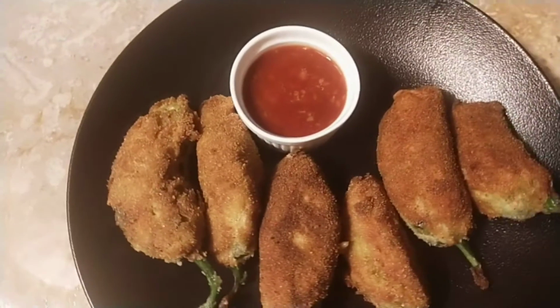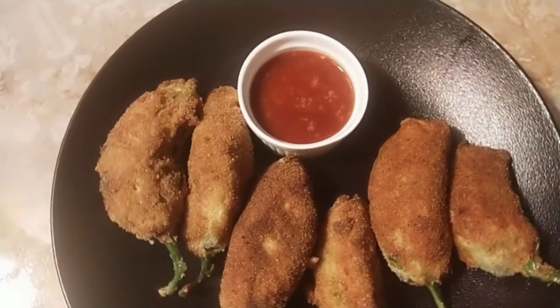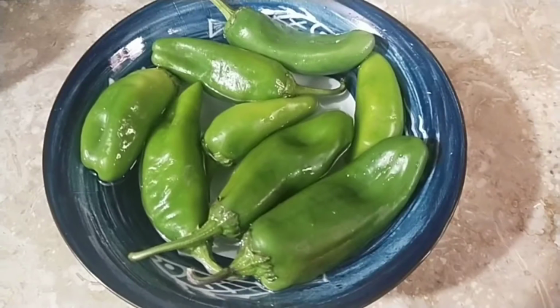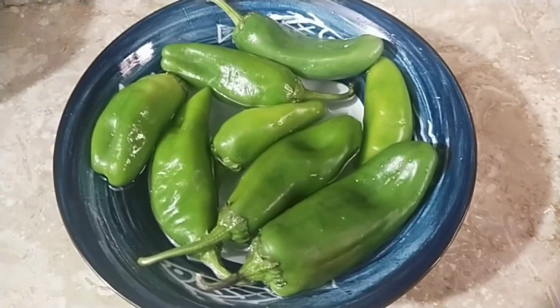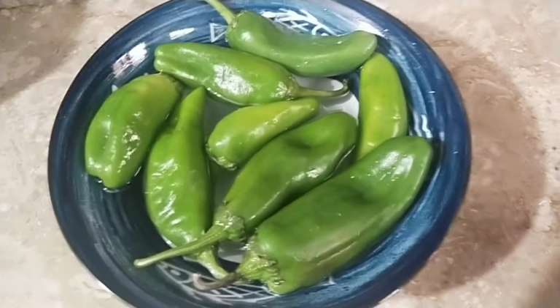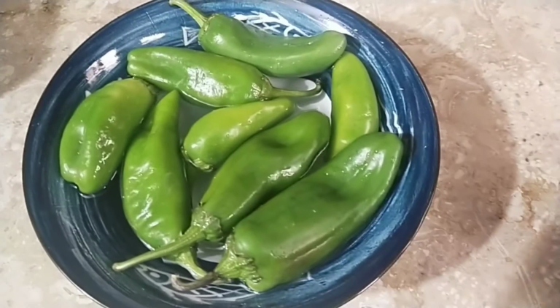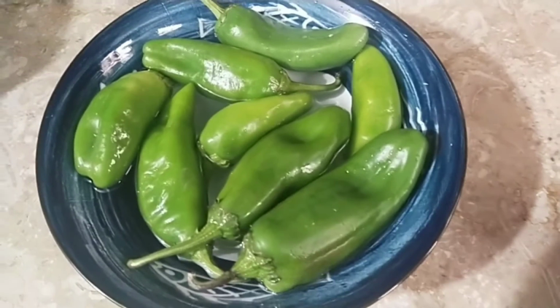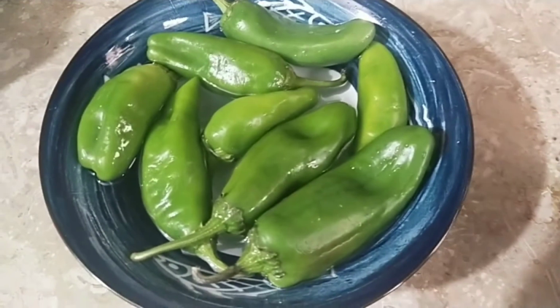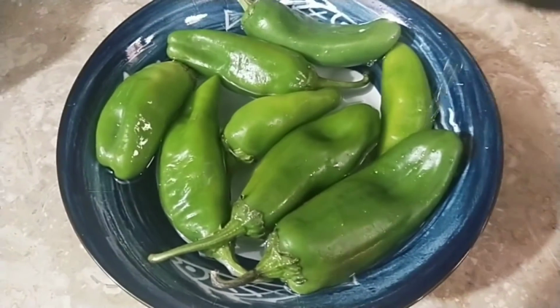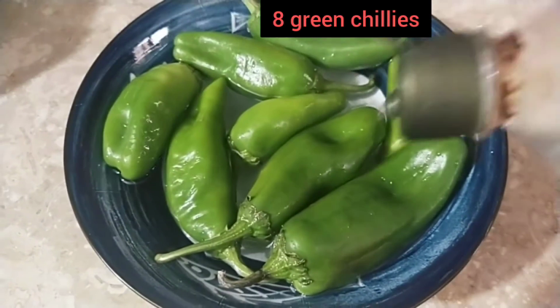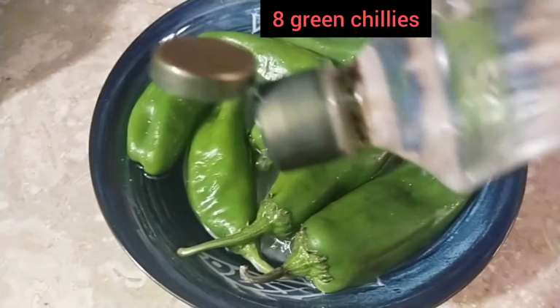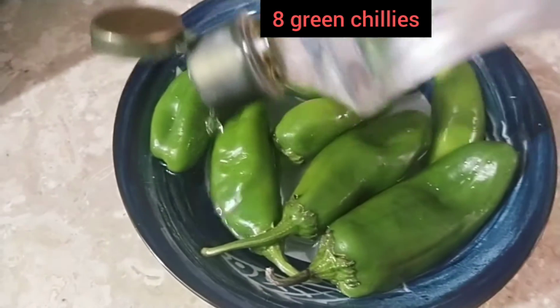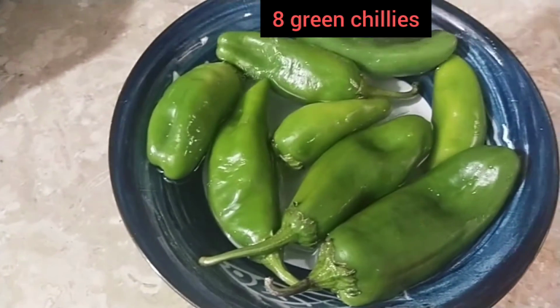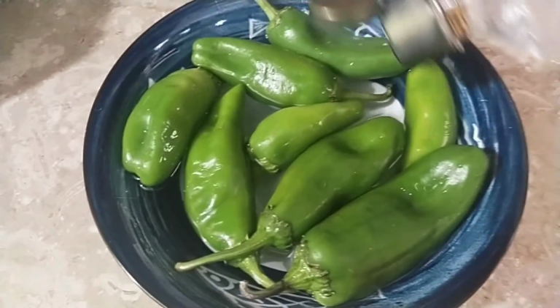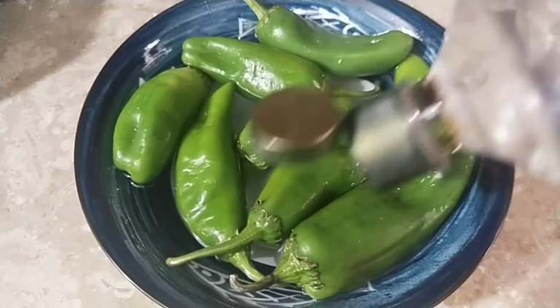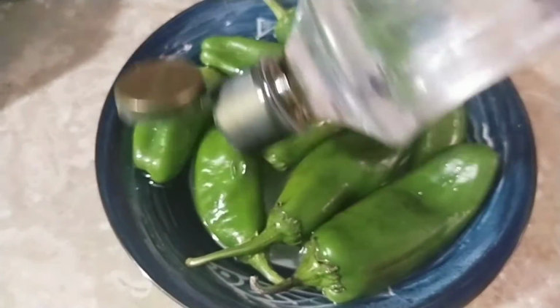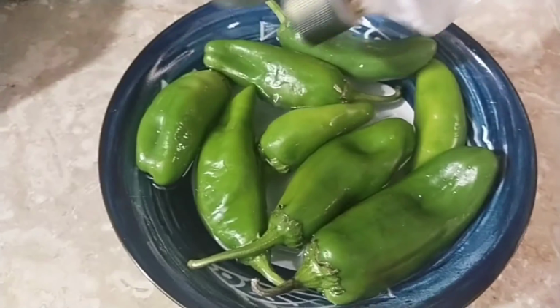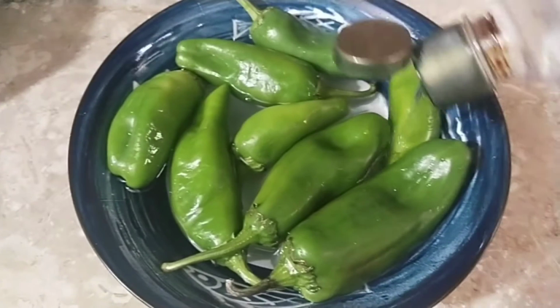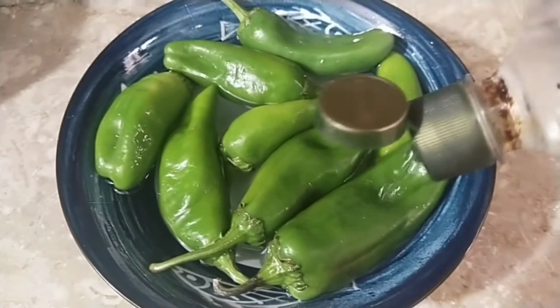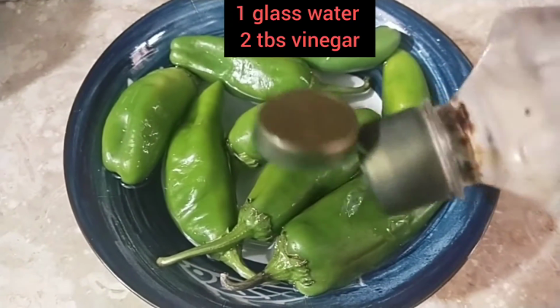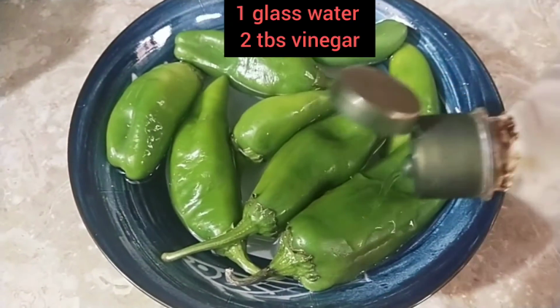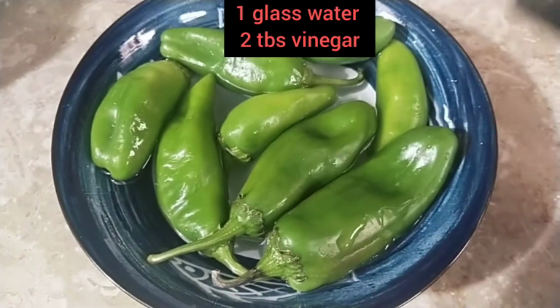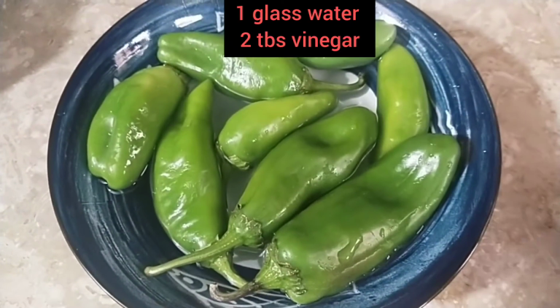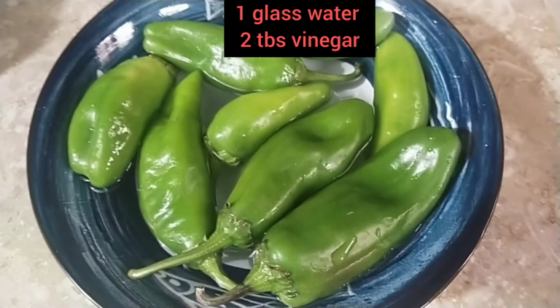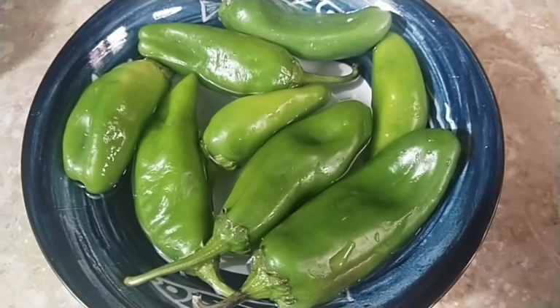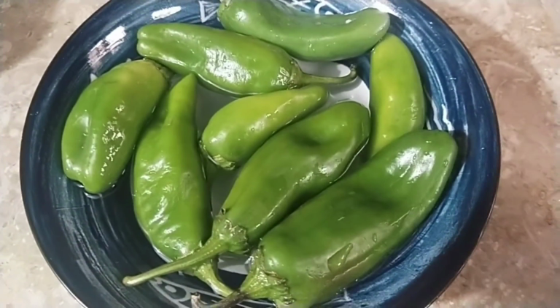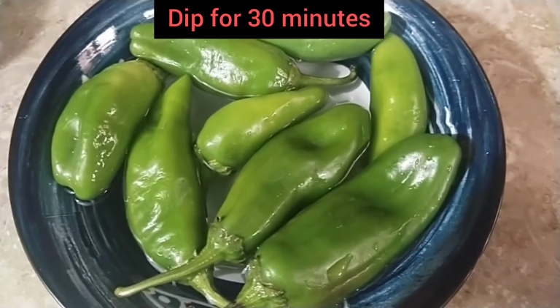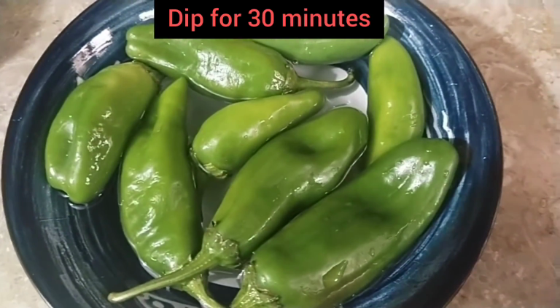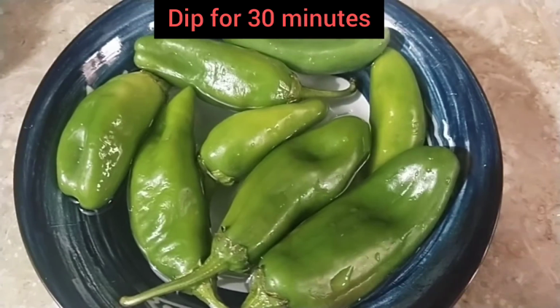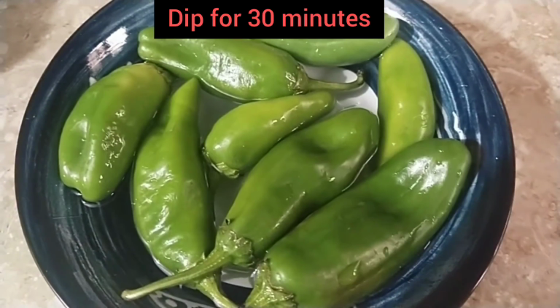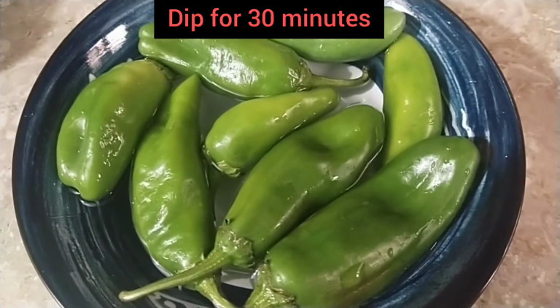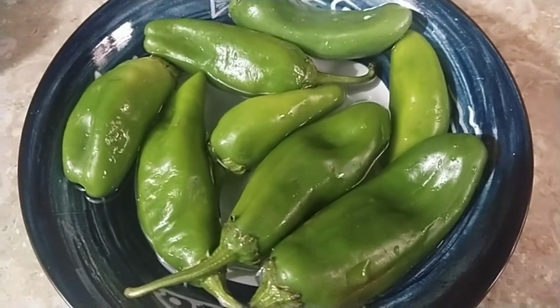Here I have put eight large green chilies in a bowl with one glass of water and two tablespoons of white vinegar. I will let them soak for half an hour.